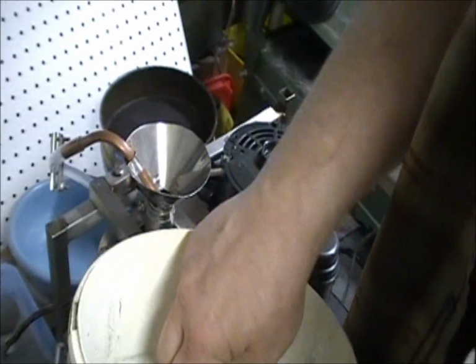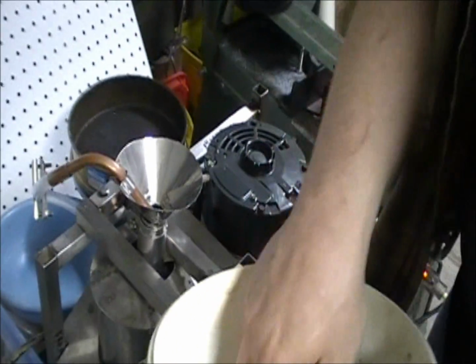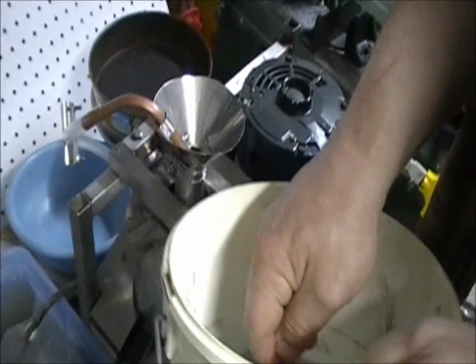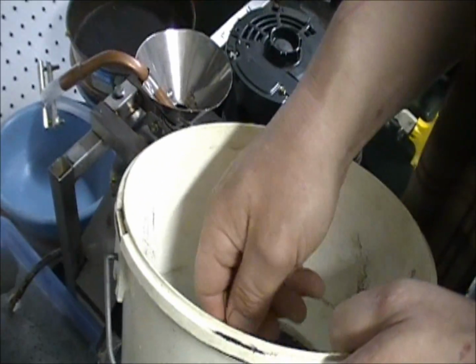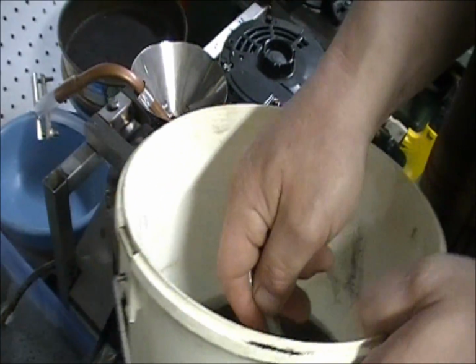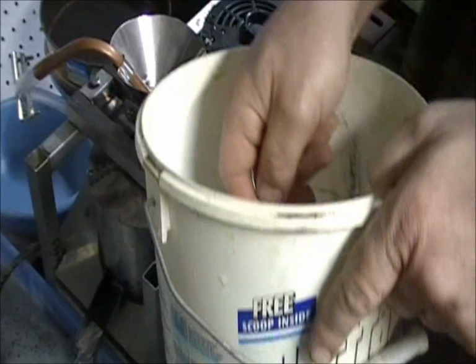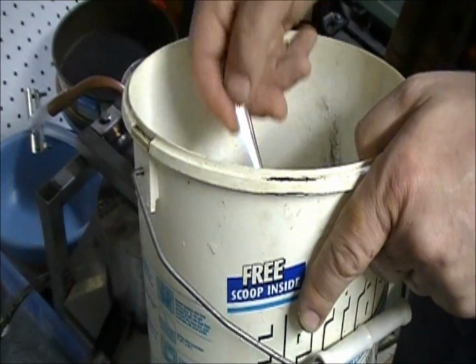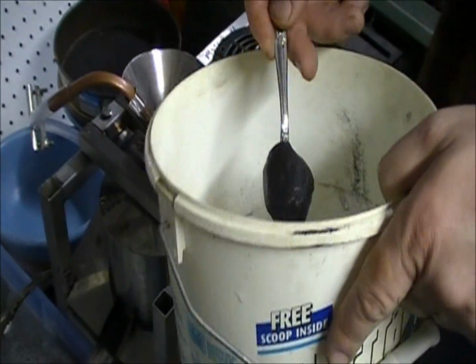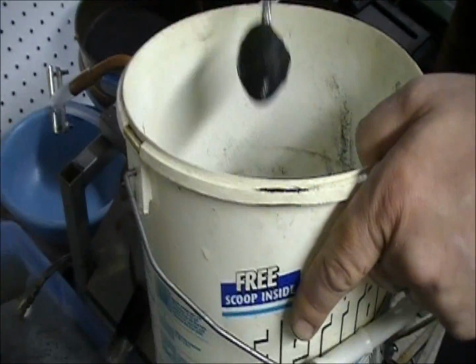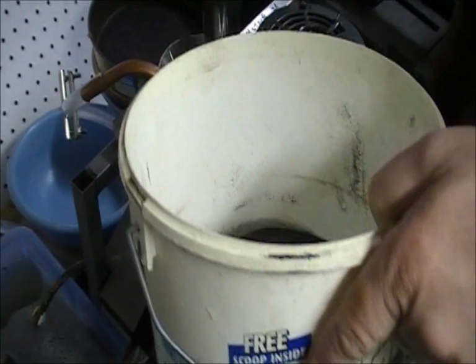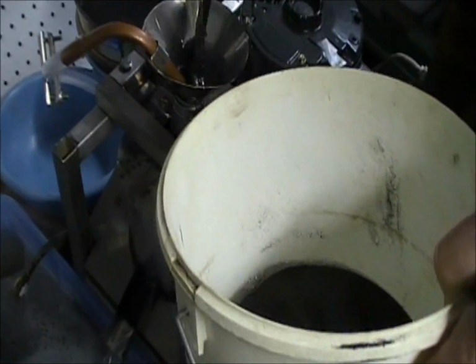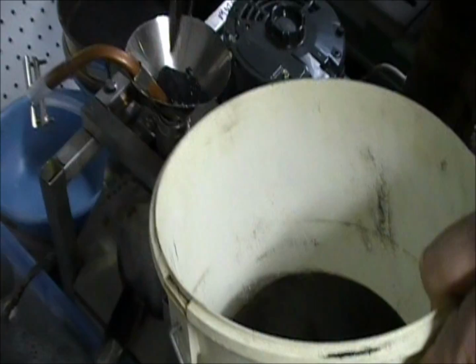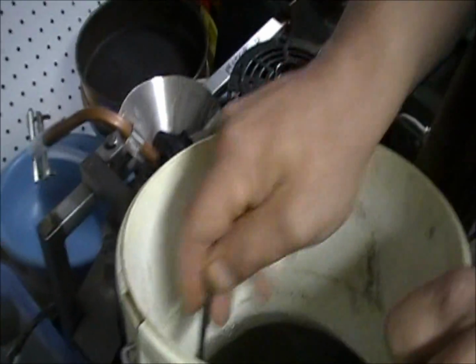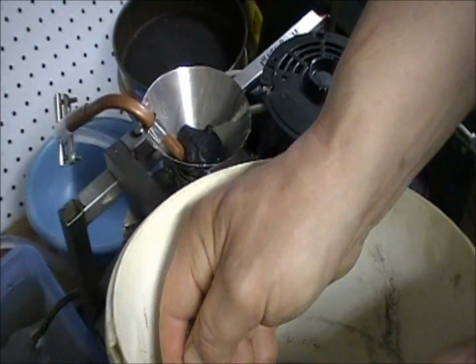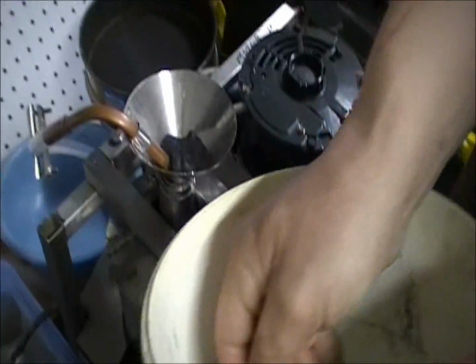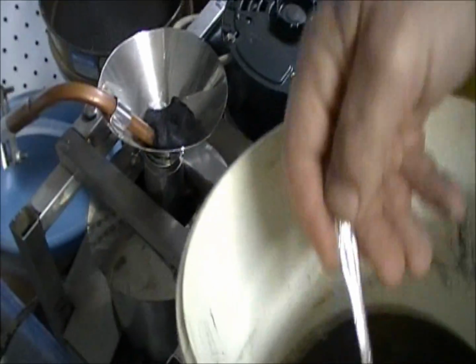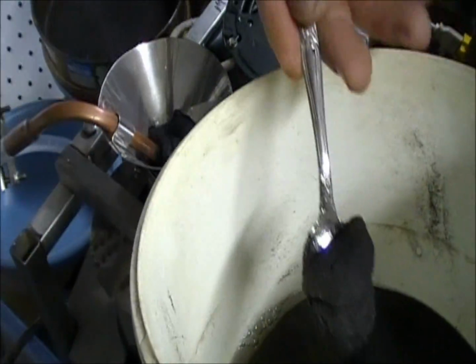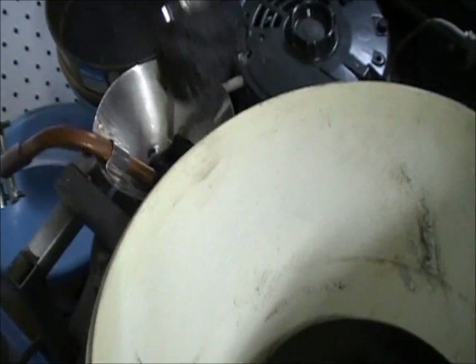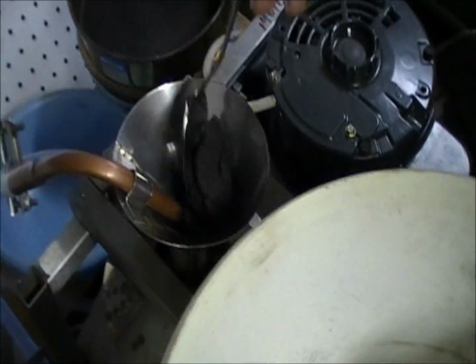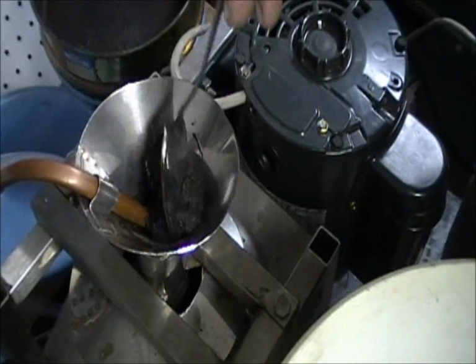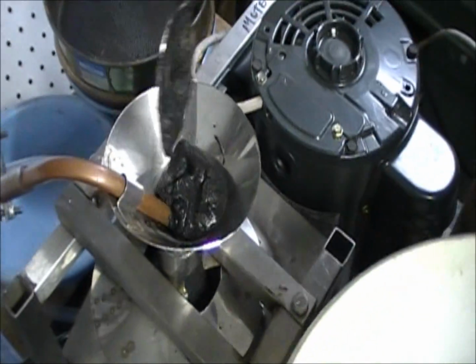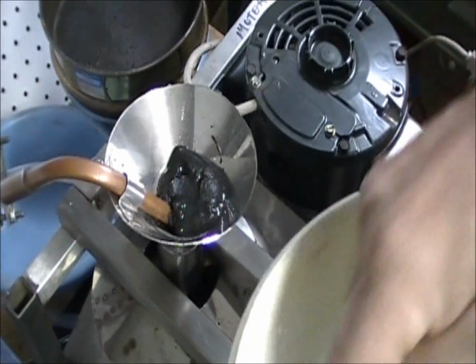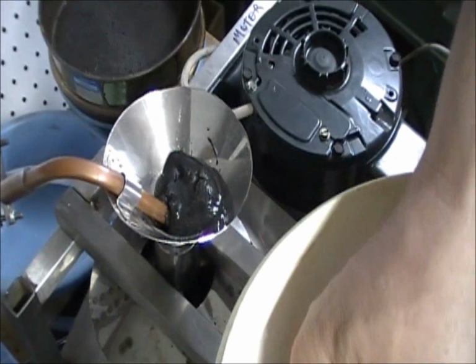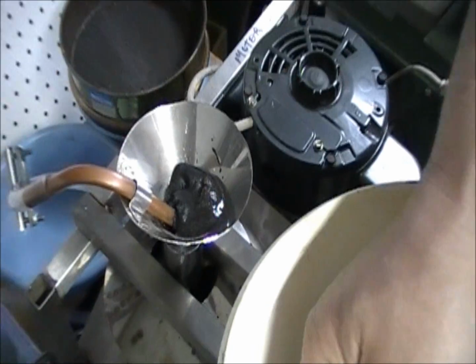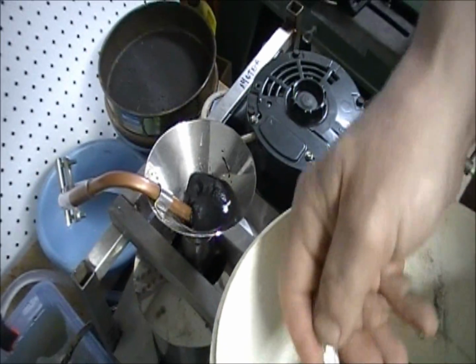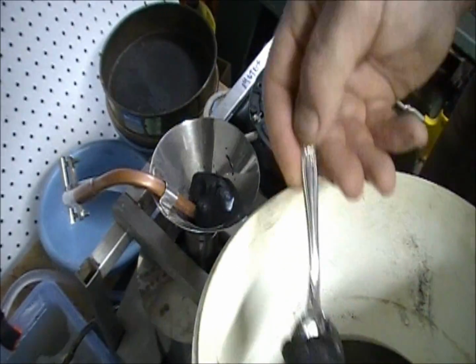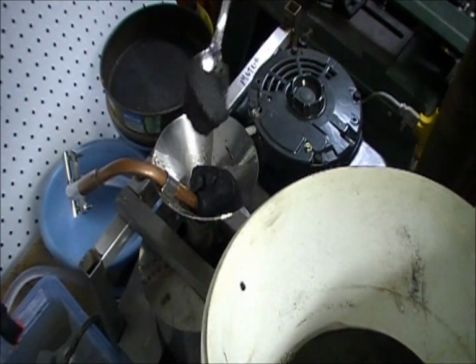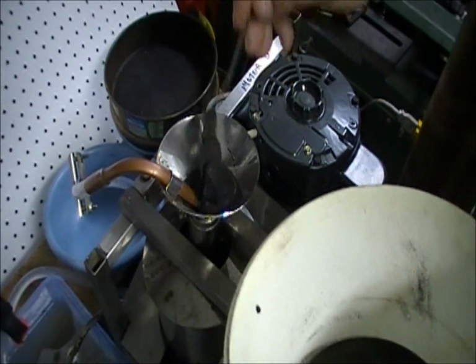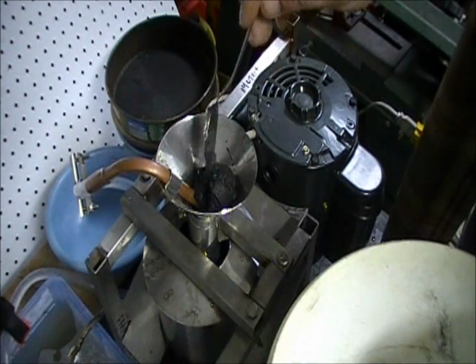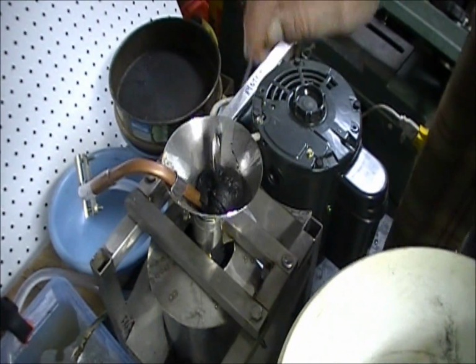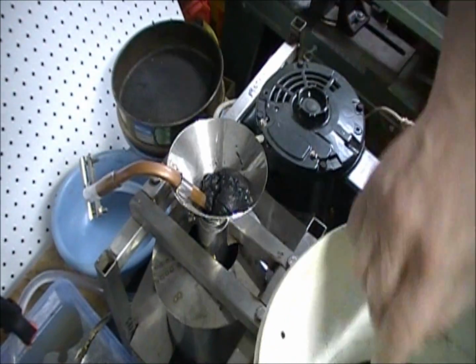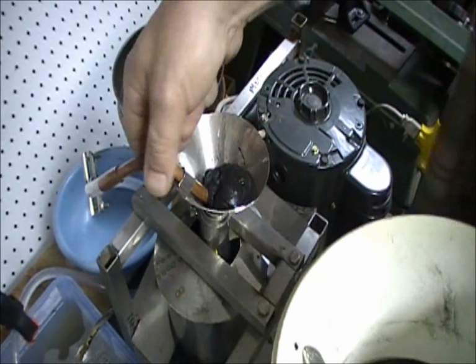They're all smaller than 24 anyway. Okay, so we start spooning the stuff in there. This one here is set up so it's really hard to overload it — it takes good care of itself. Just spoon the stuff in there.